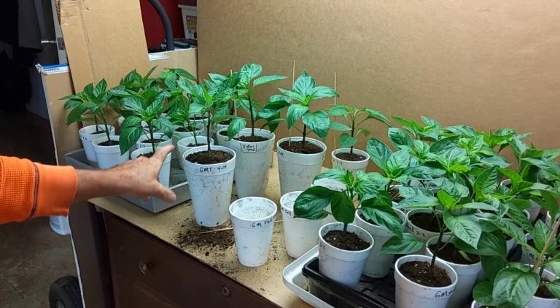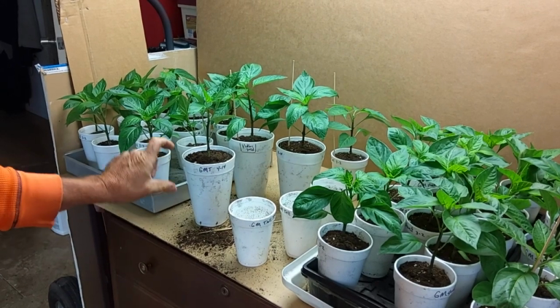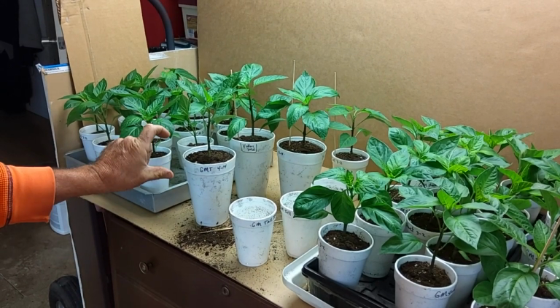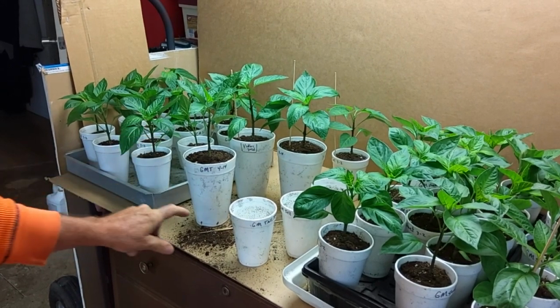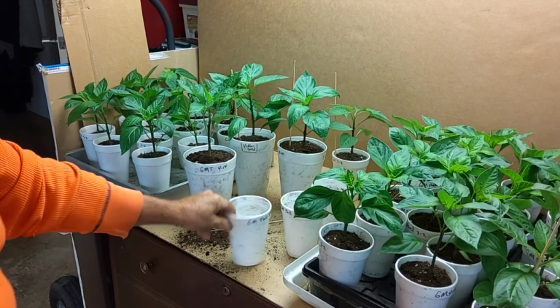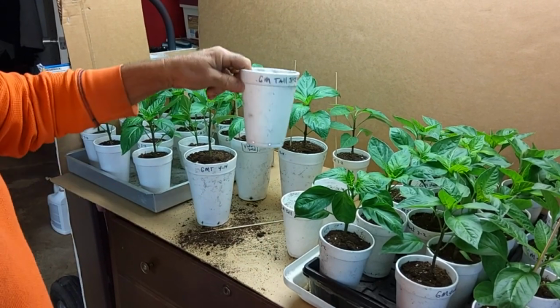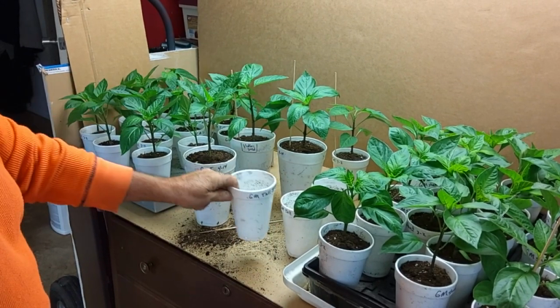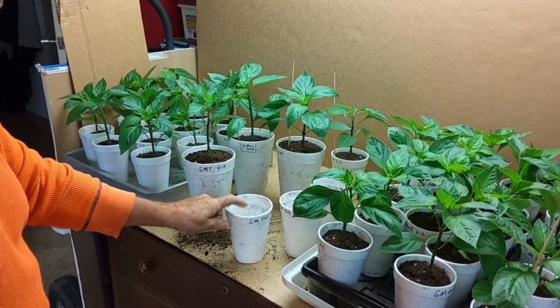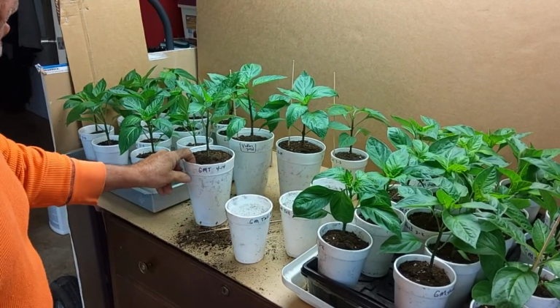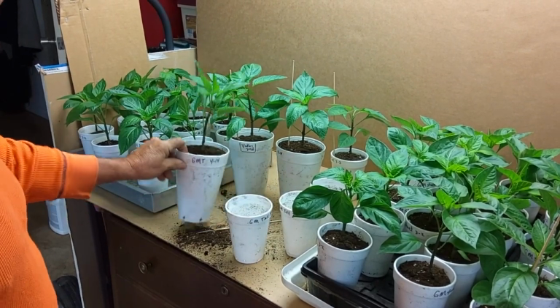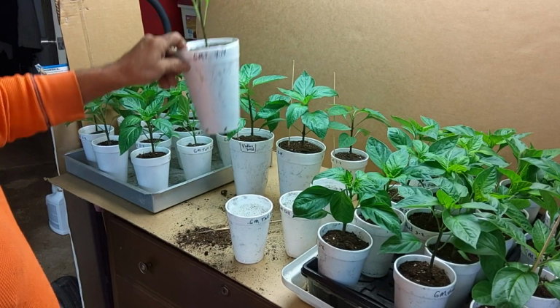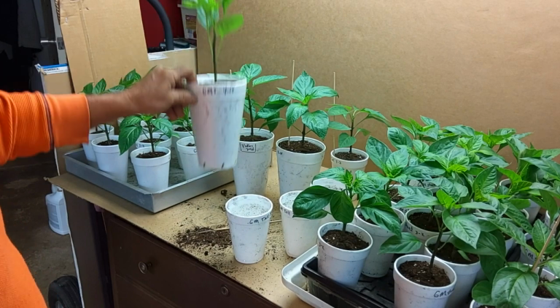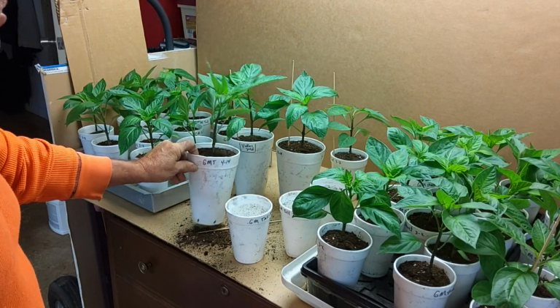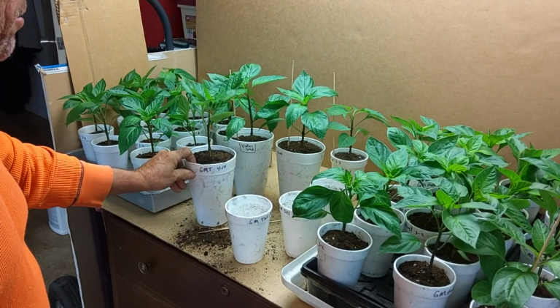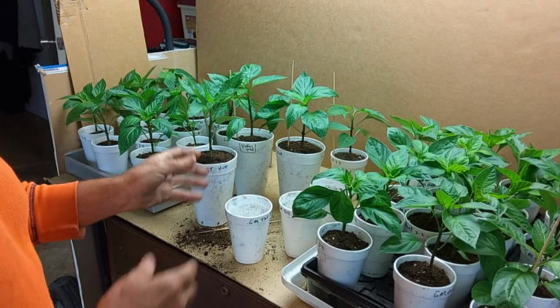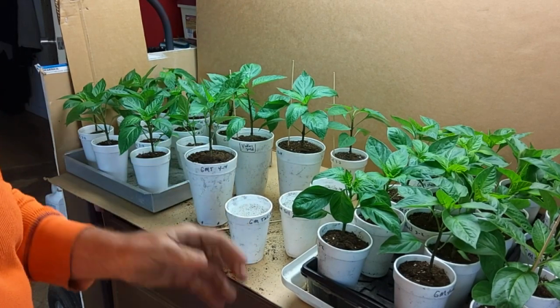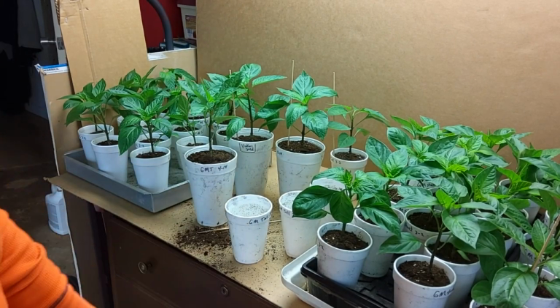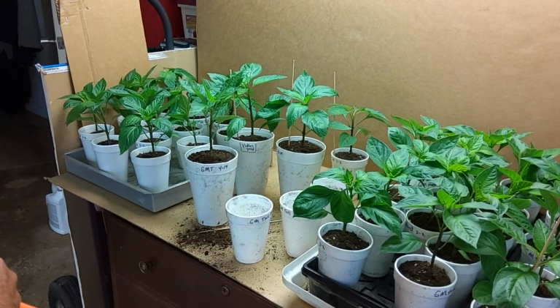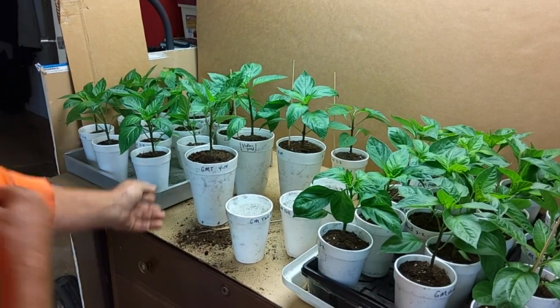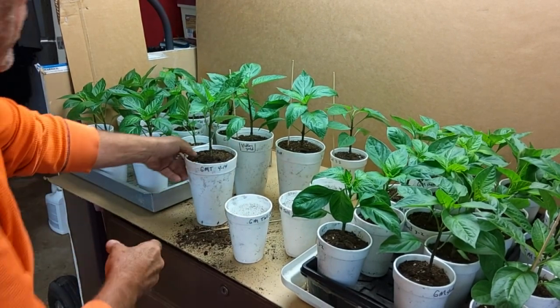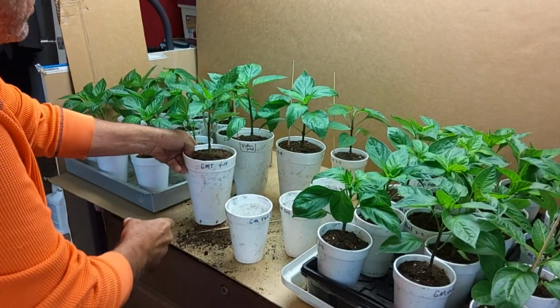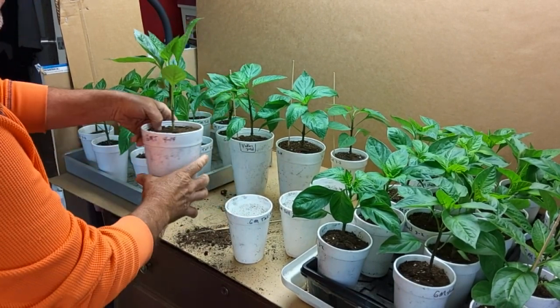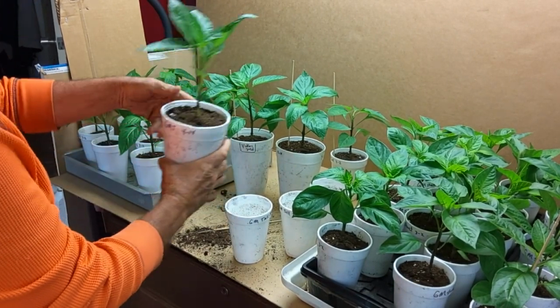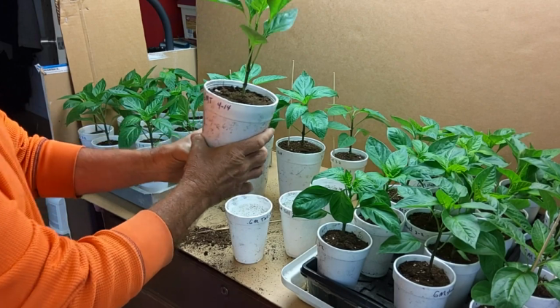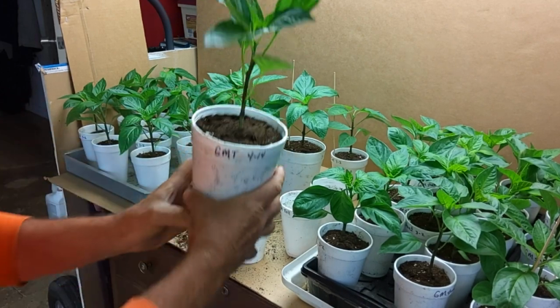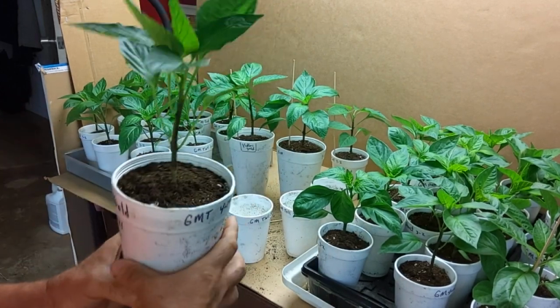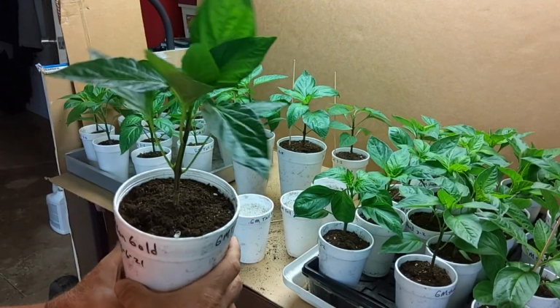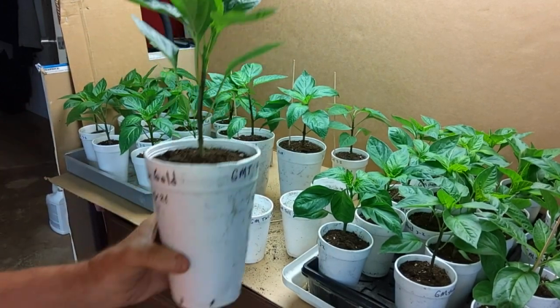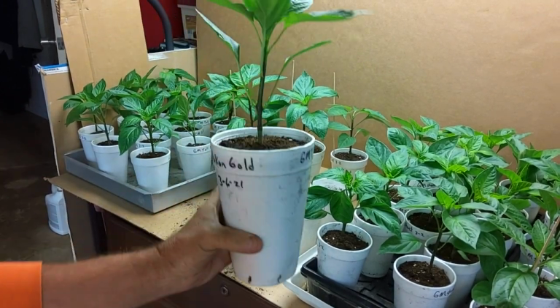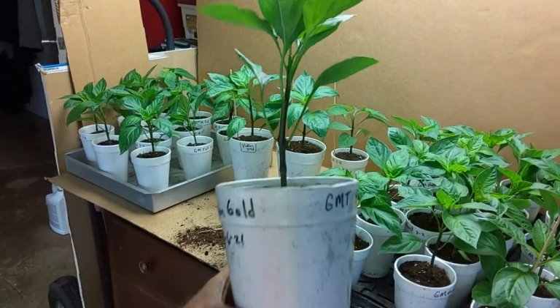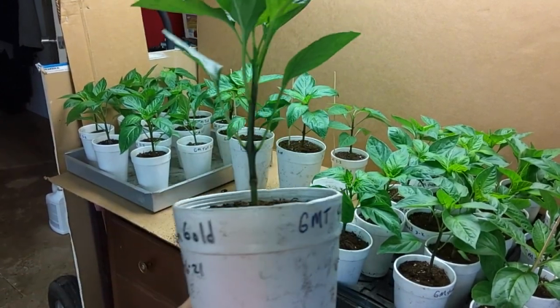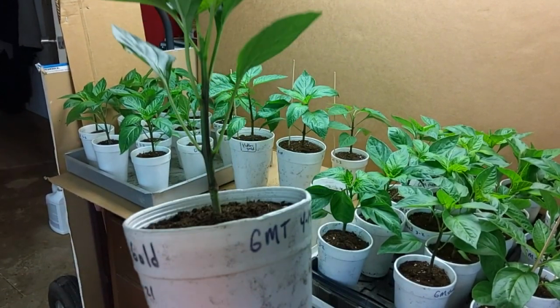We started them in a five ounce cup, go to a 16 ounce cup, then go to a 32 ounce cup, then go outside. So there you go — Giant Marconi's transplanted.